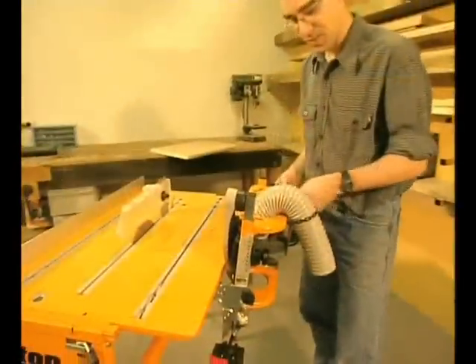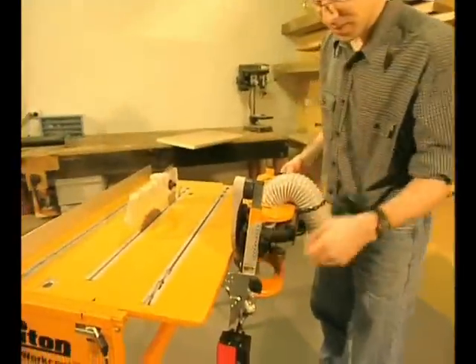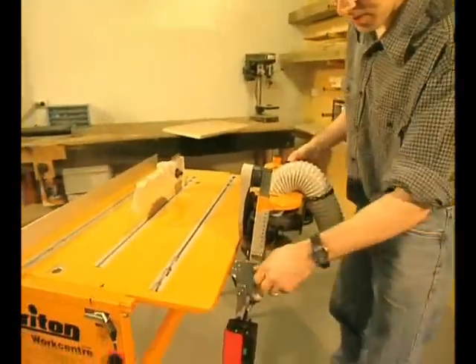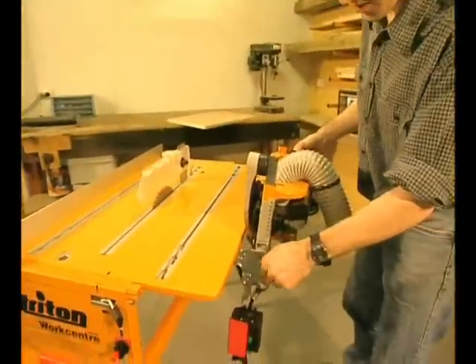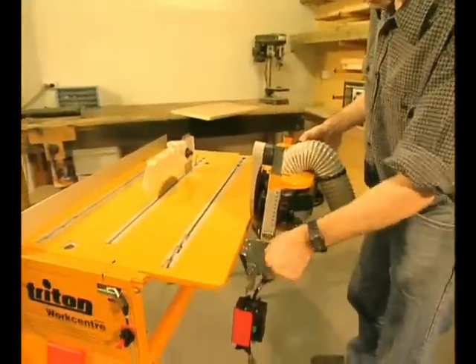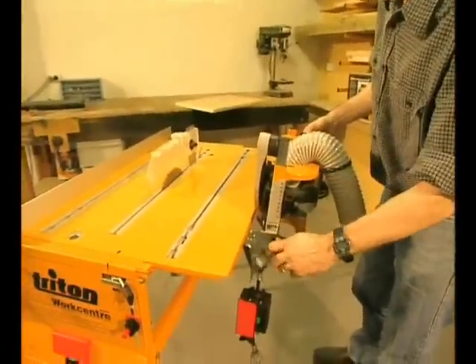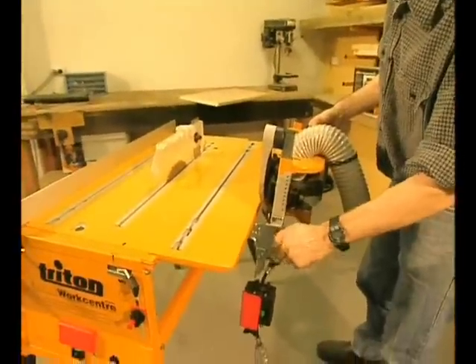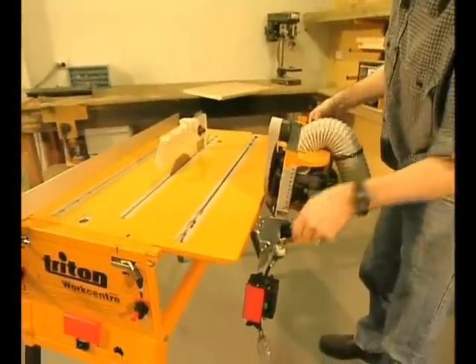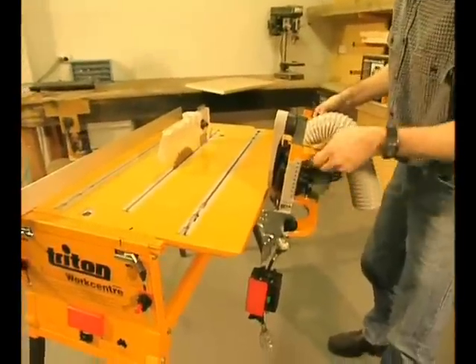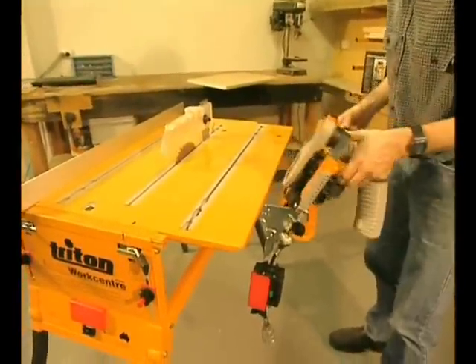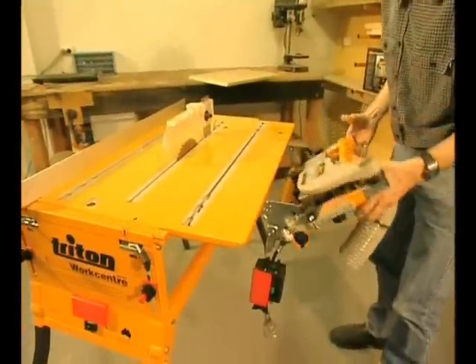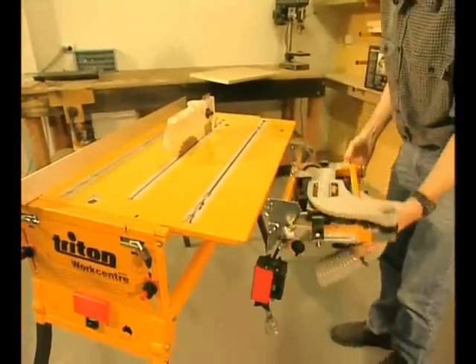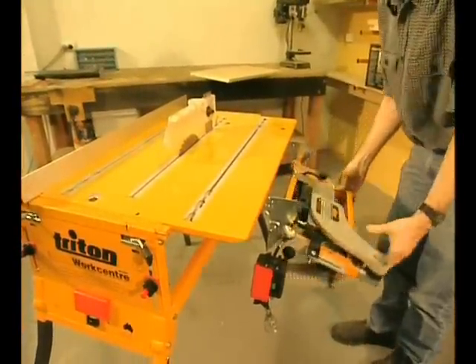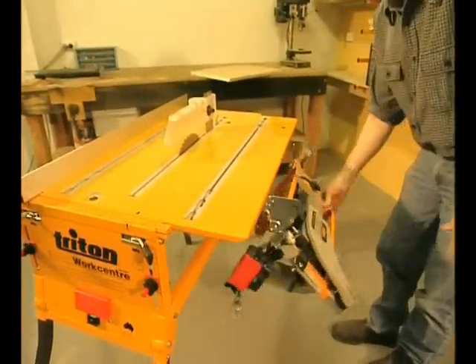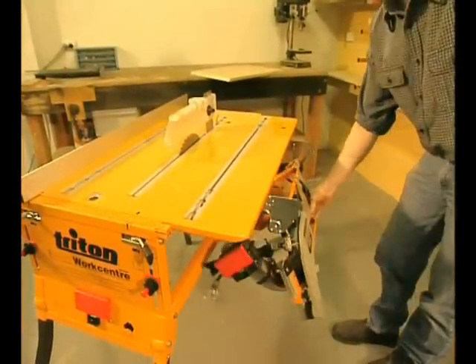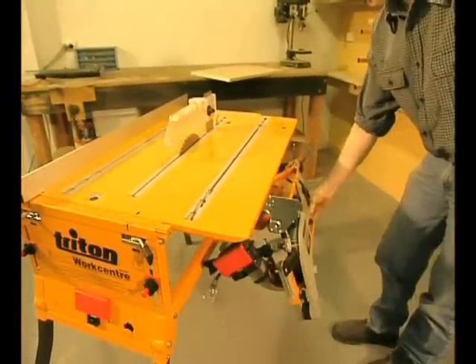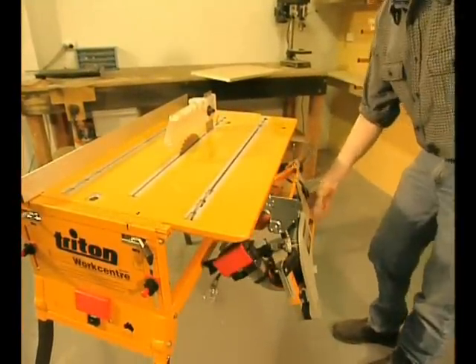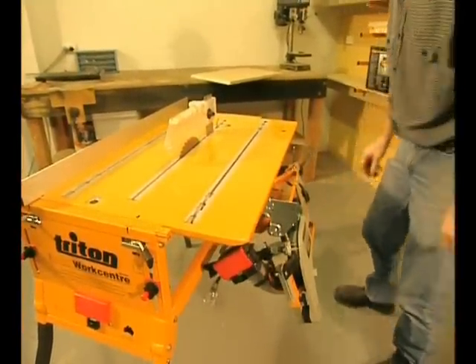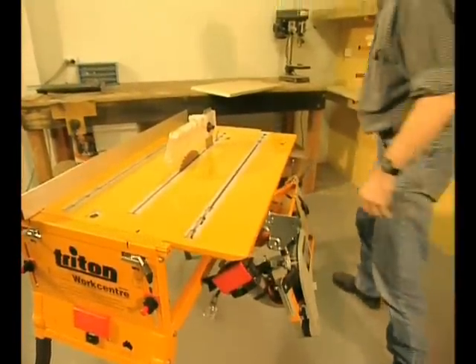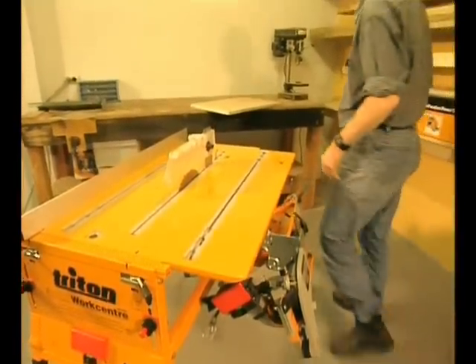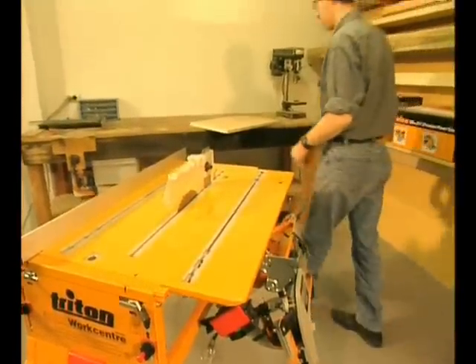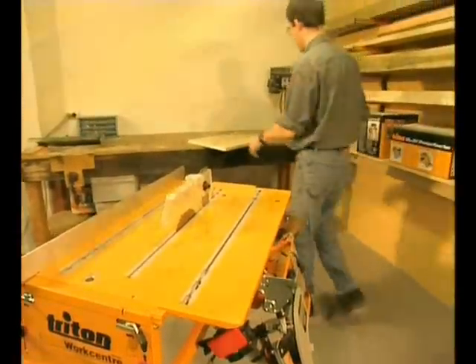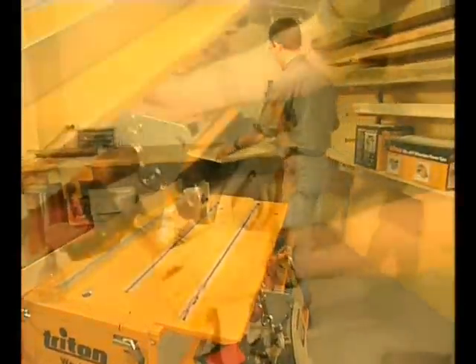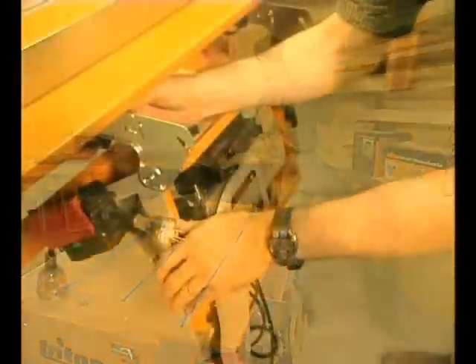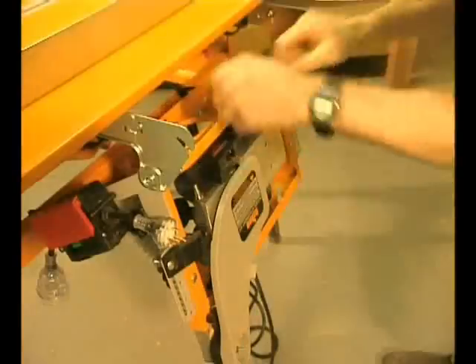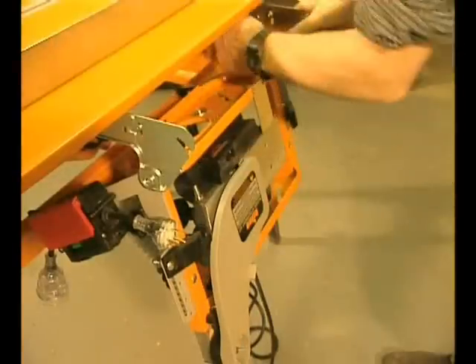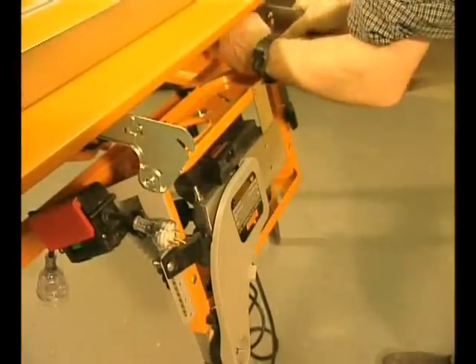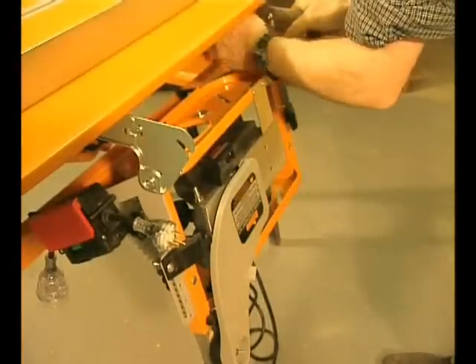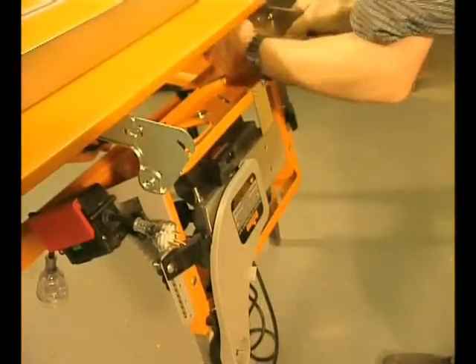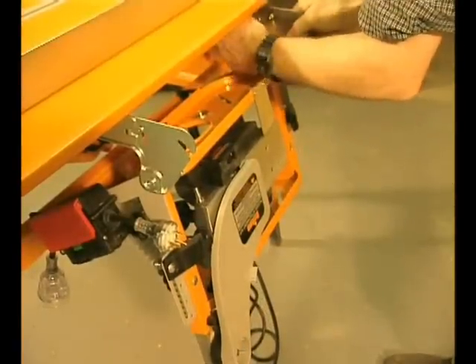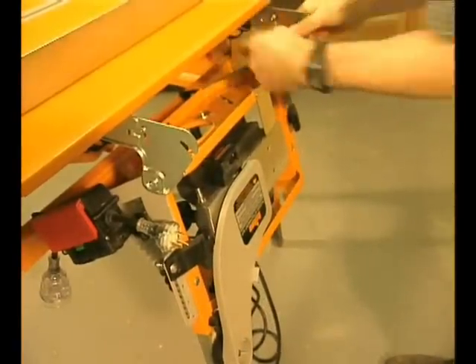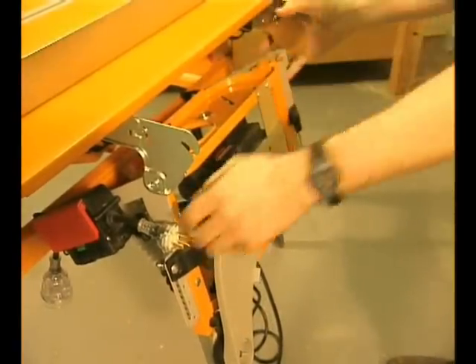When you're not using the planer attachment, it can be folded neatly out of the way so you can get on with your sawing. It can also be removed easily for storage.